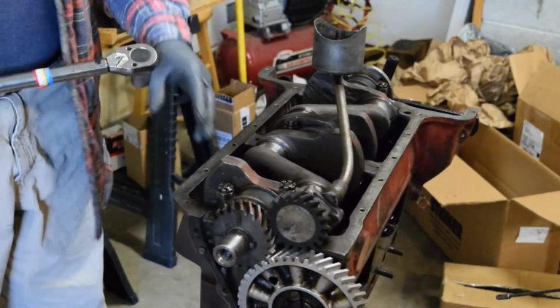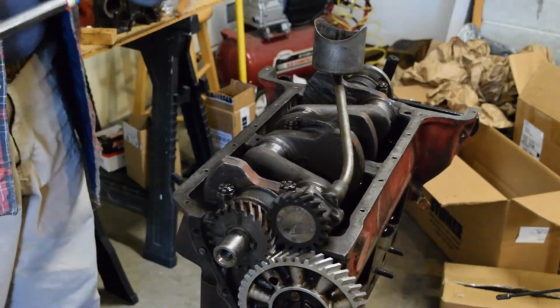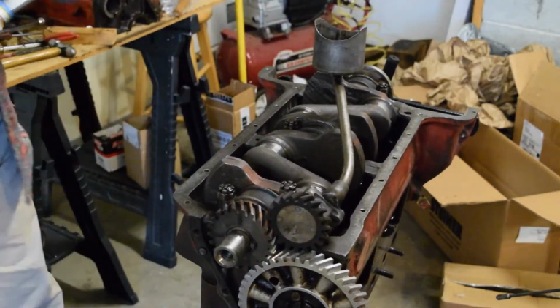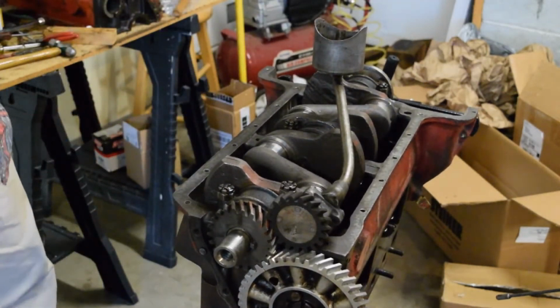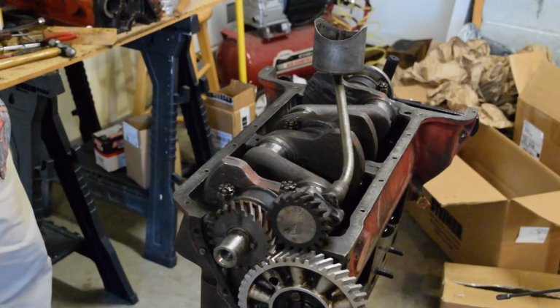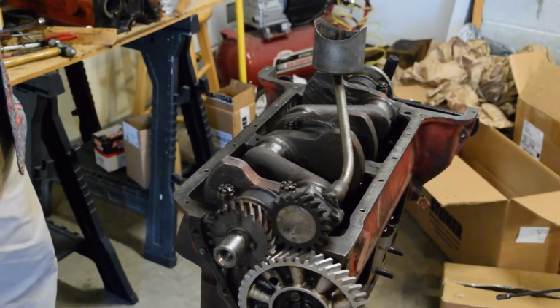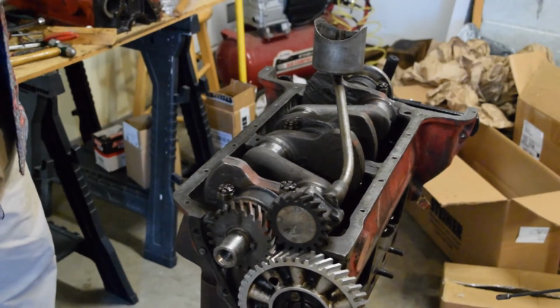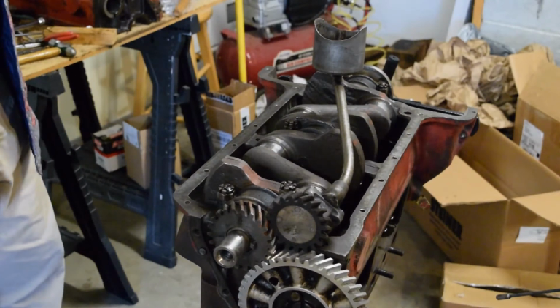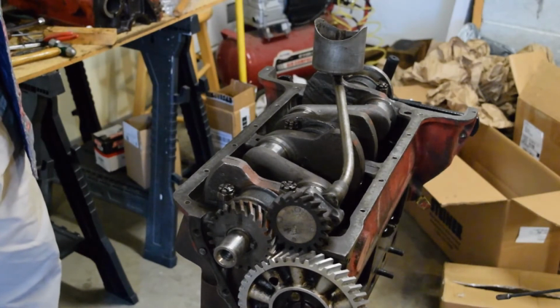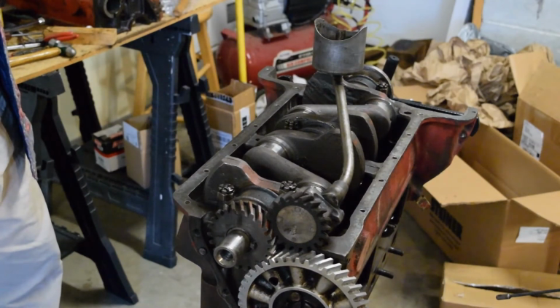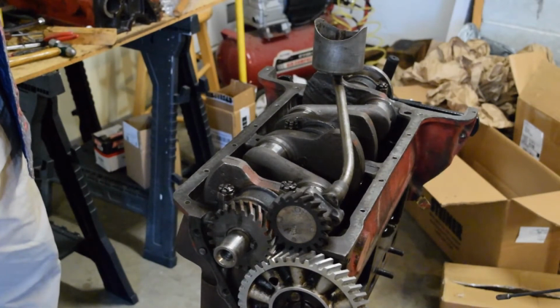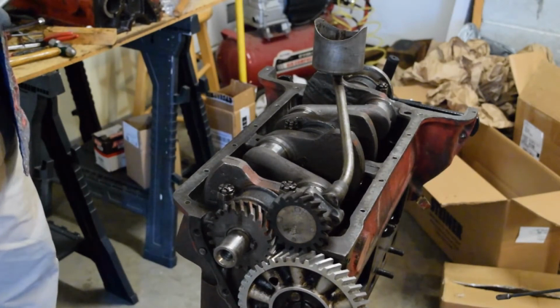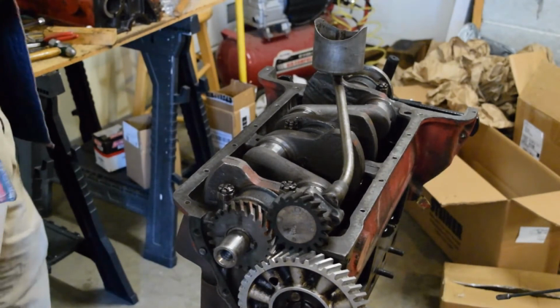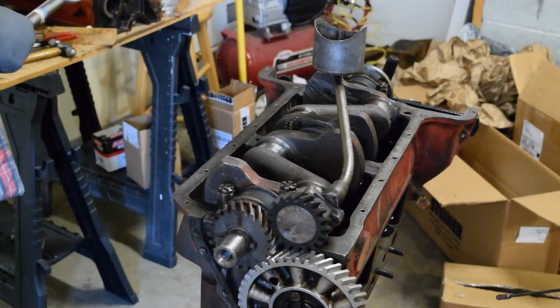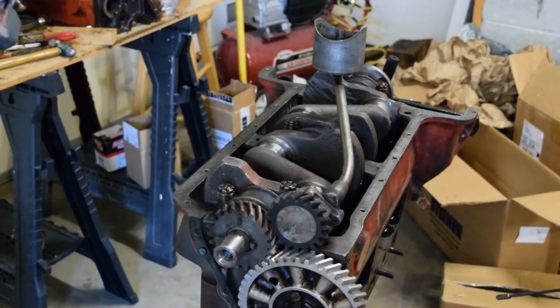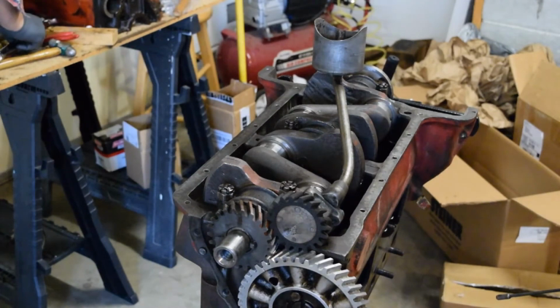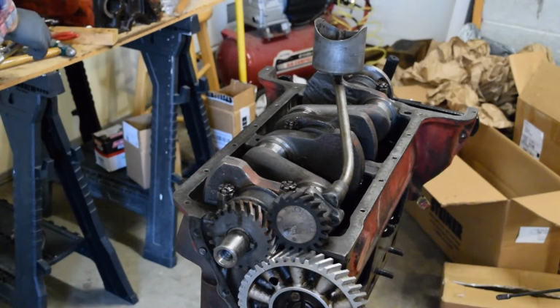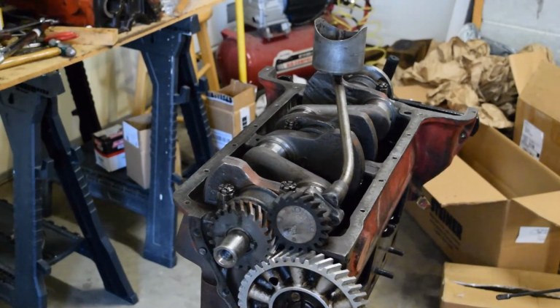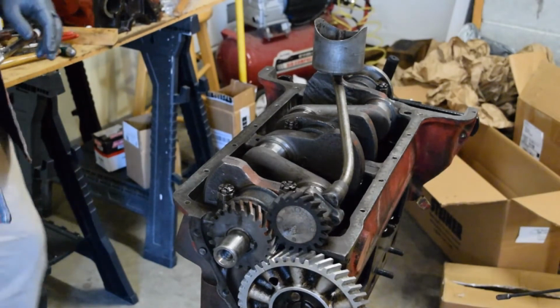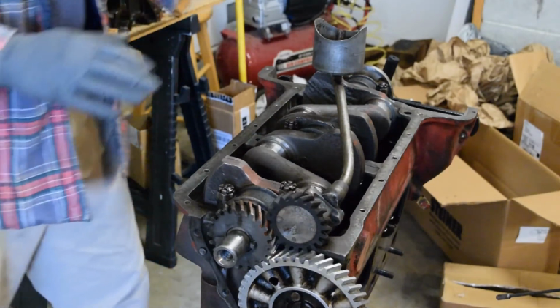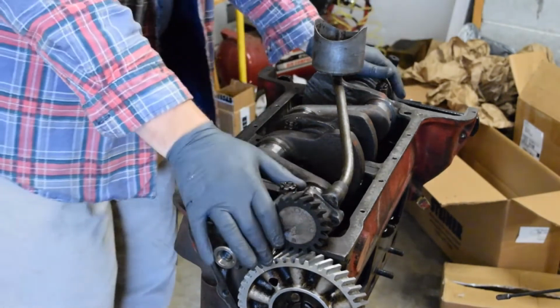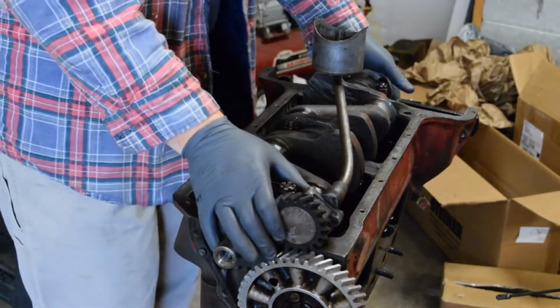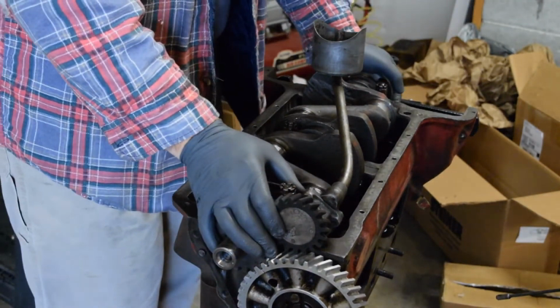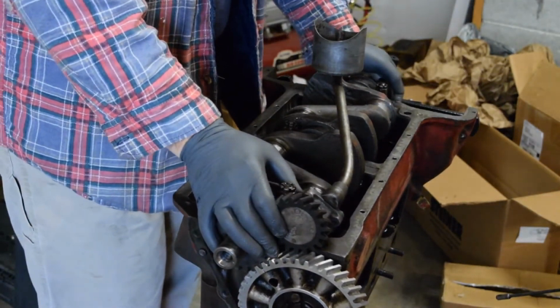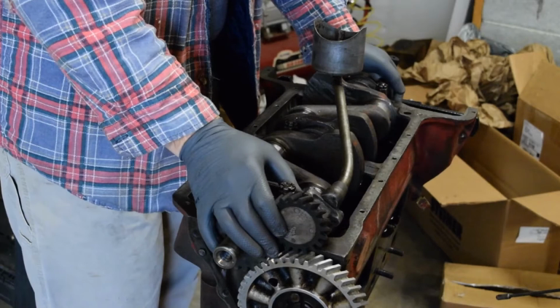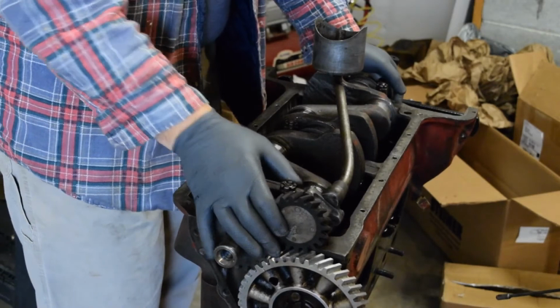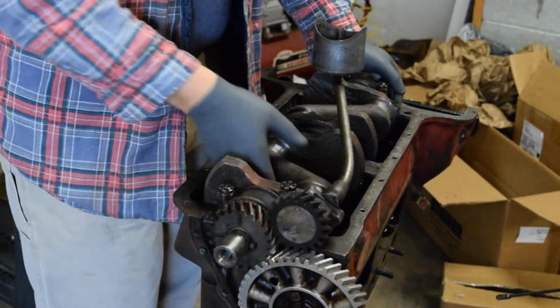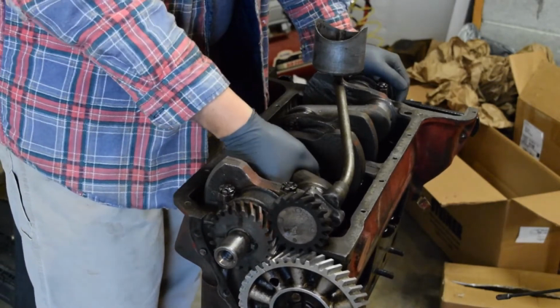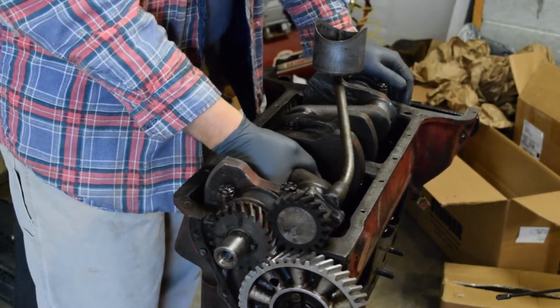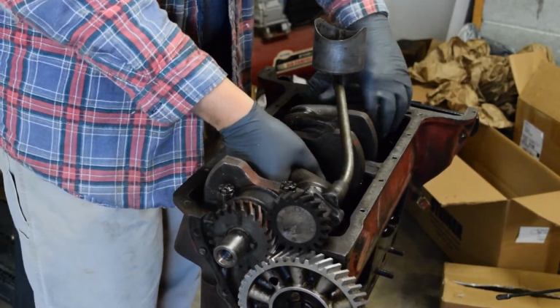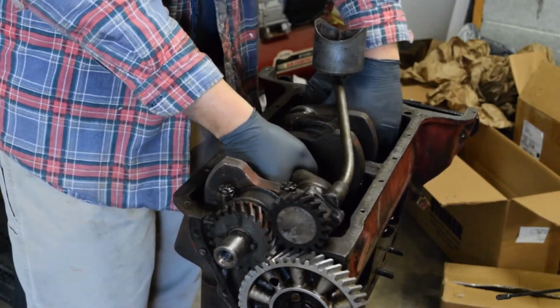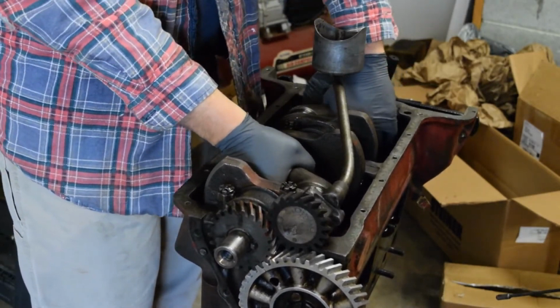Crankshaft is in. I'm going to loosen my torque wrench — I don't like to leave them under pressure. Next, we're going to start installing the pistons and the rods.